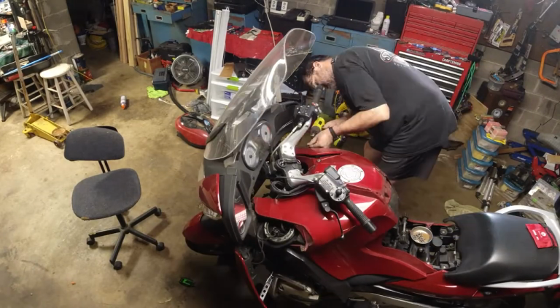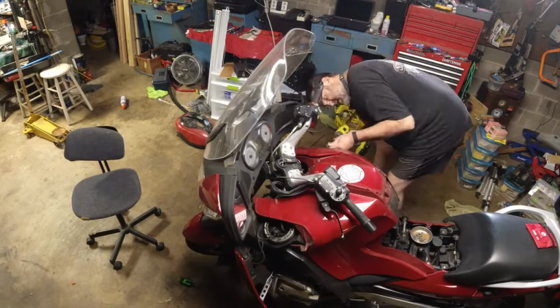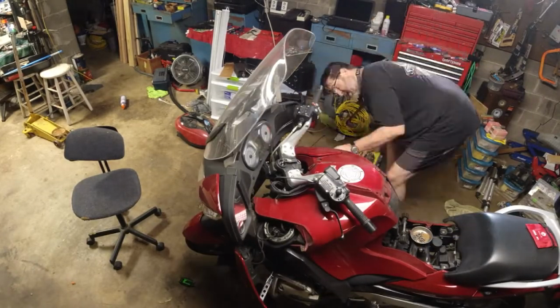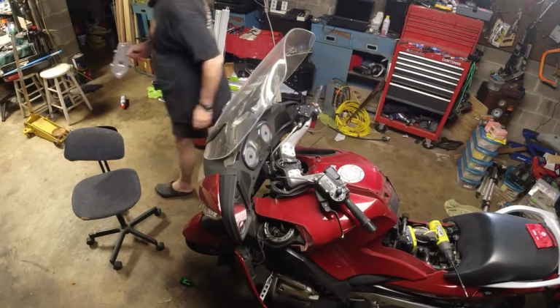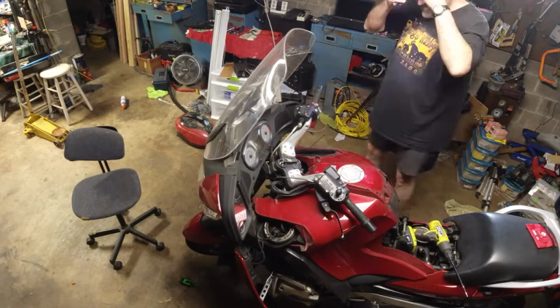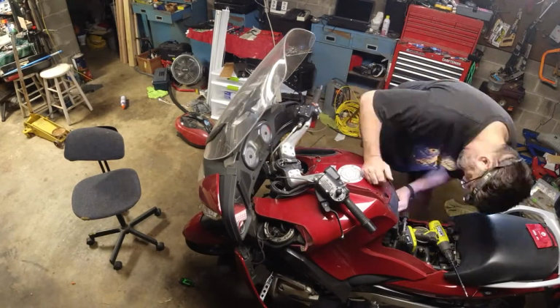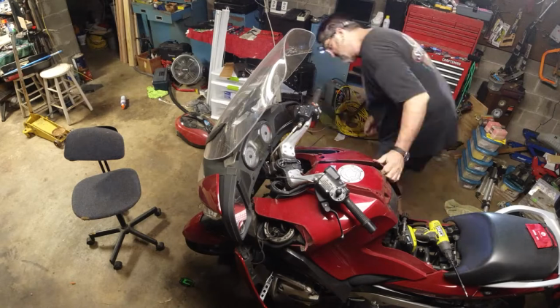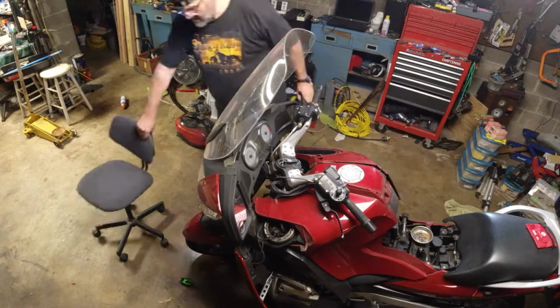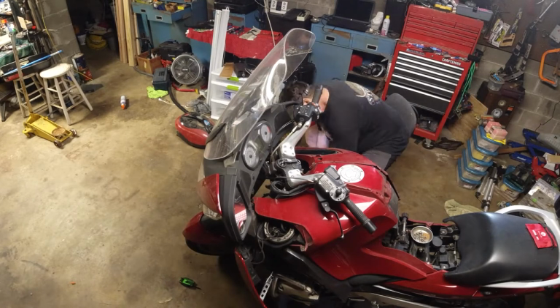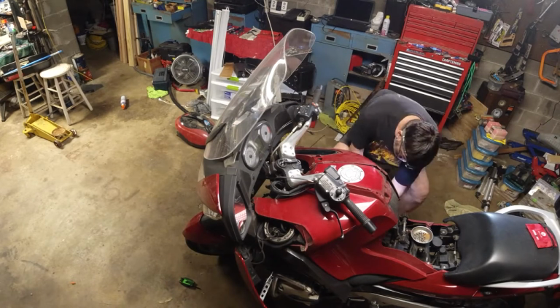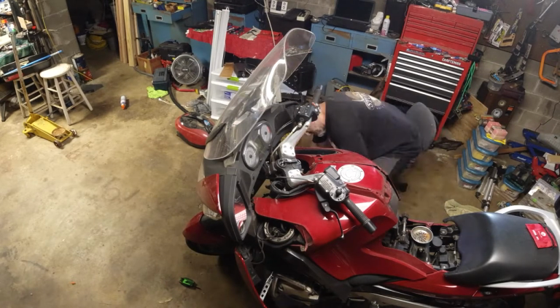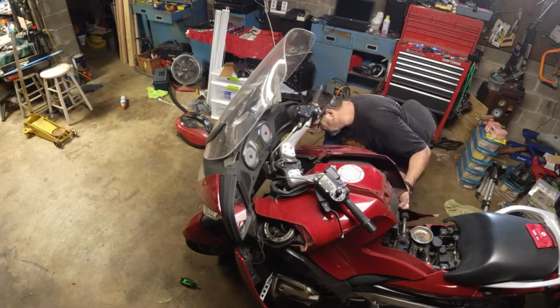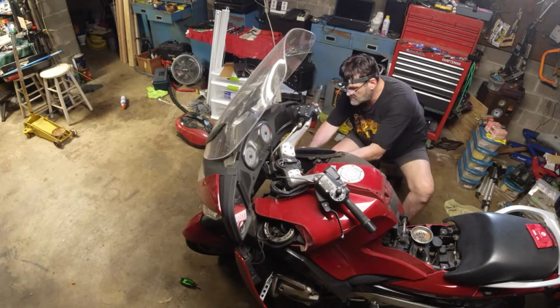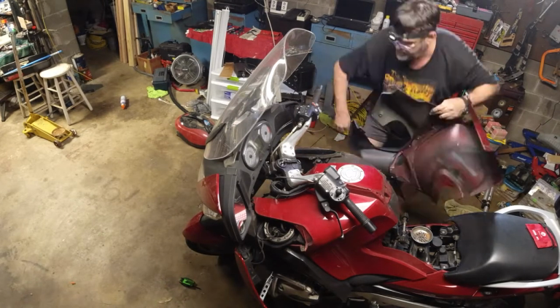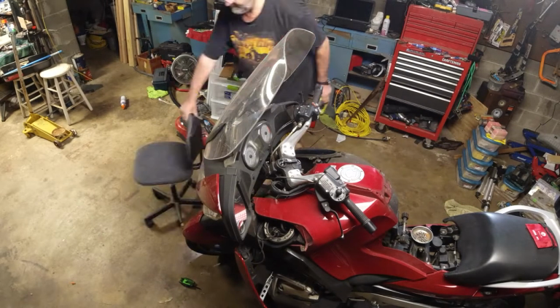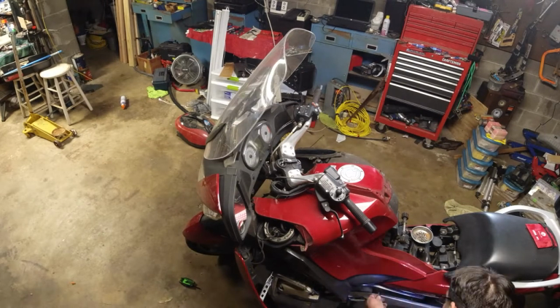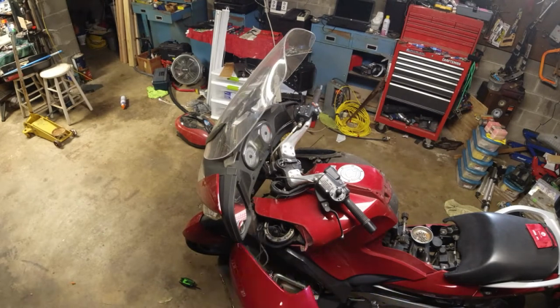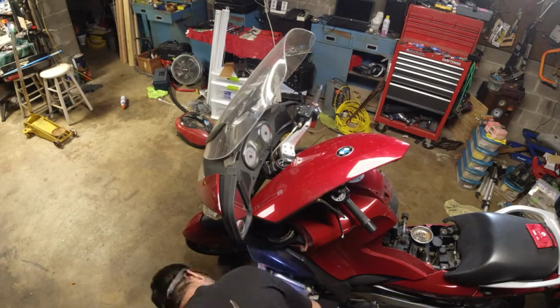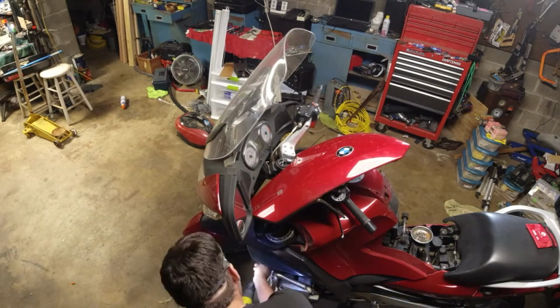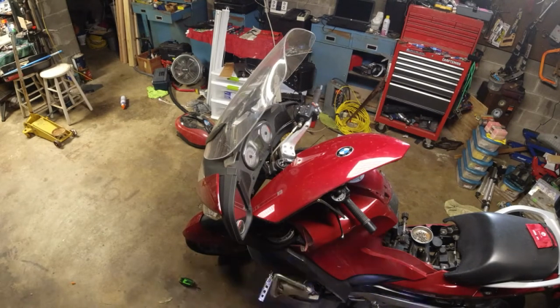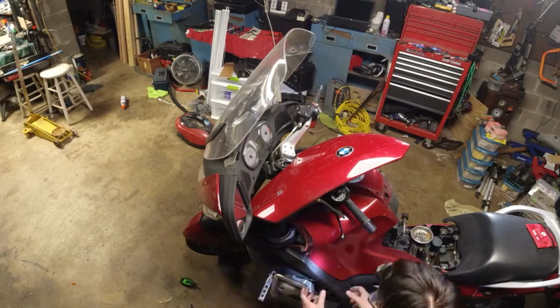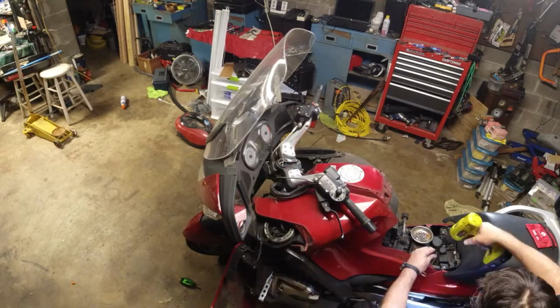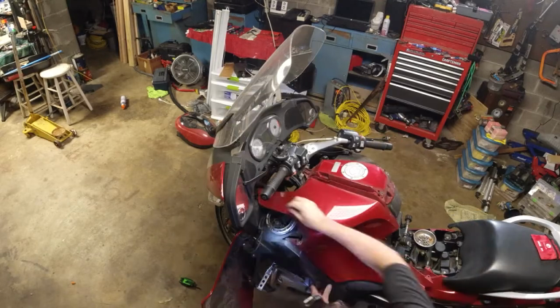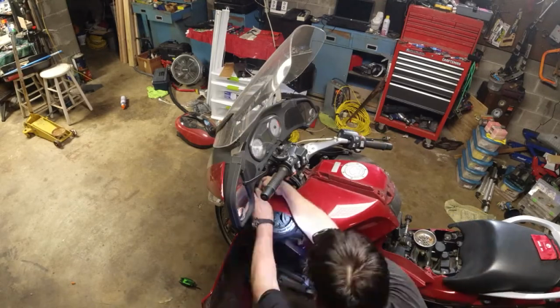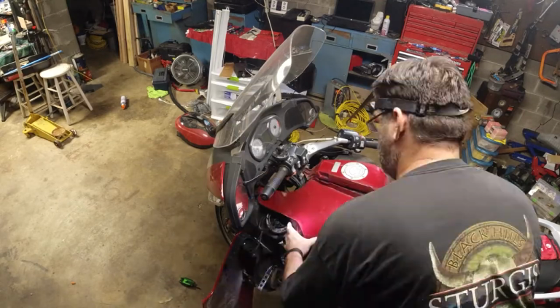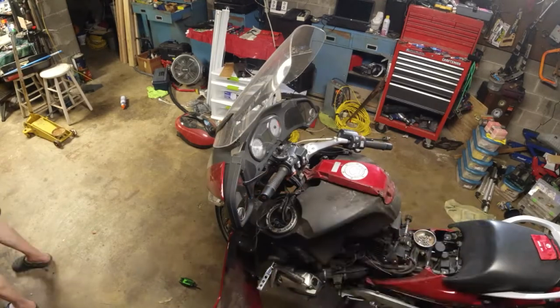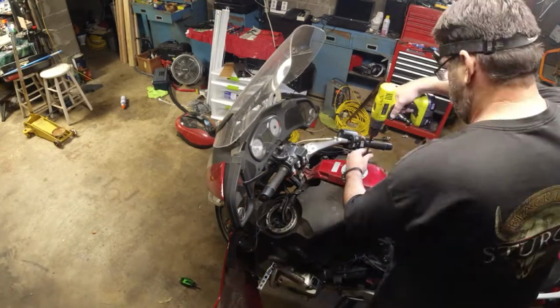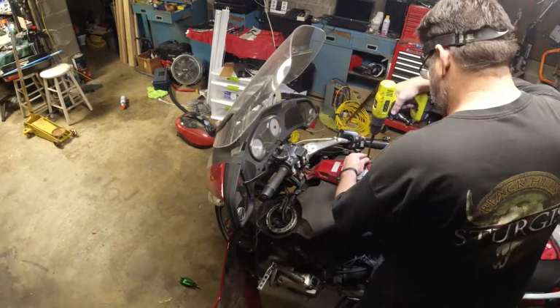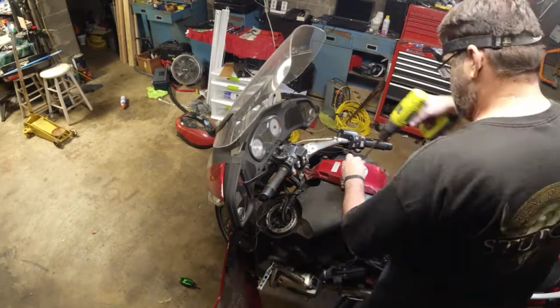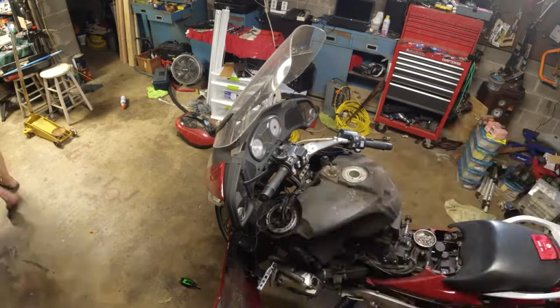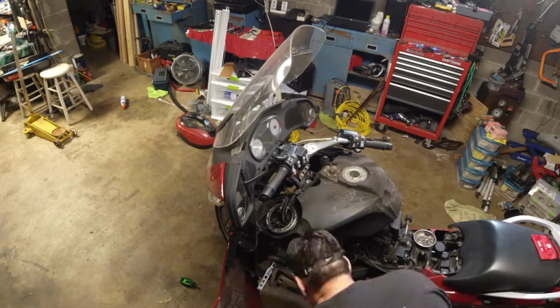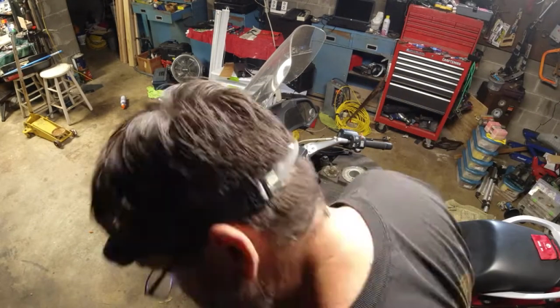I bought it last spring and it was struck by lightning promptly, and then it developed a fuel leak, so I stopped riding it last fall before it caught on fire.